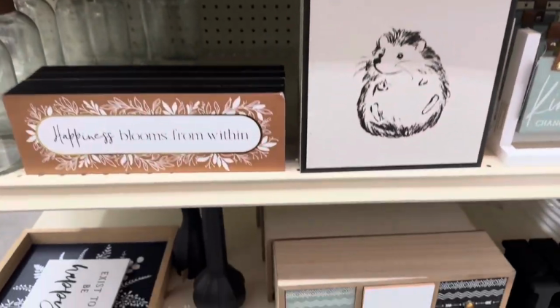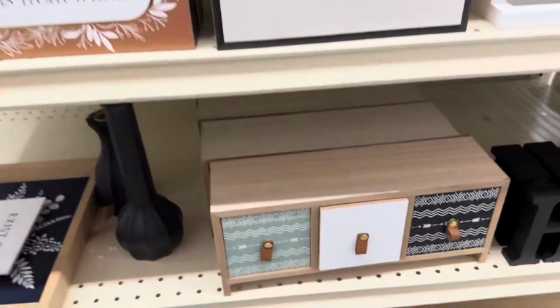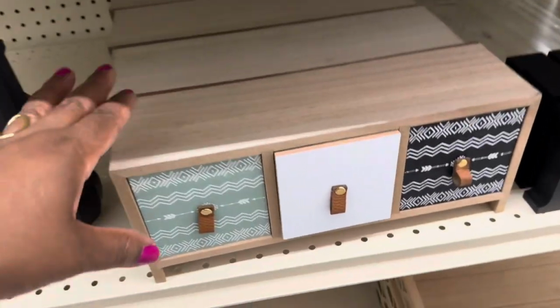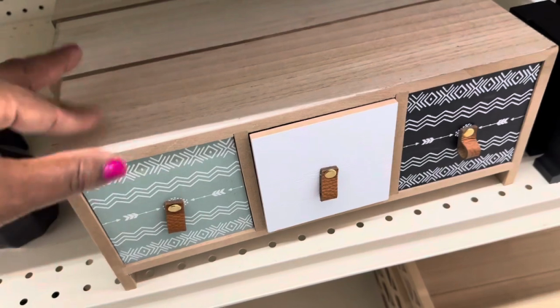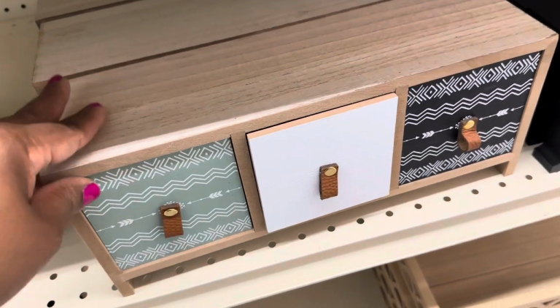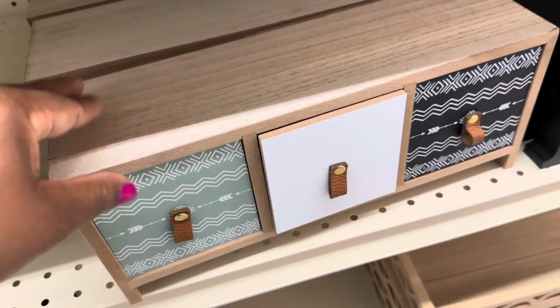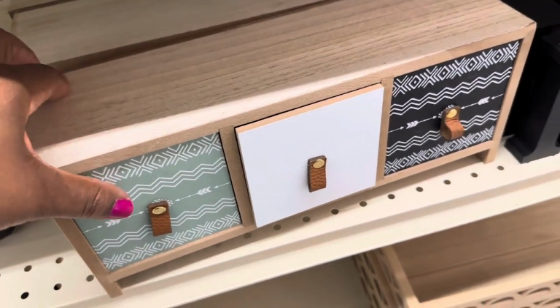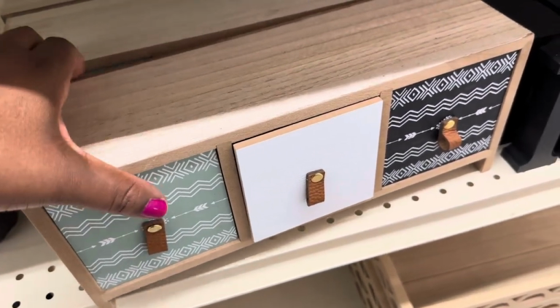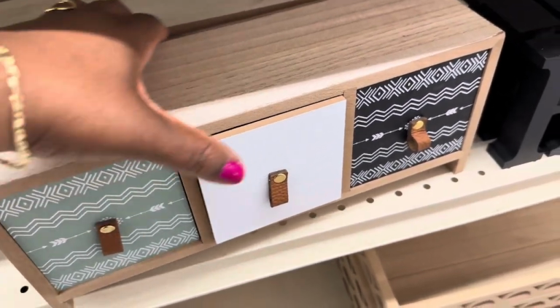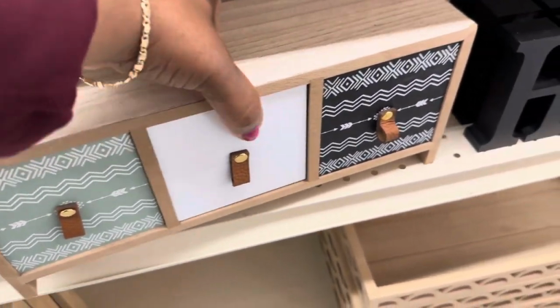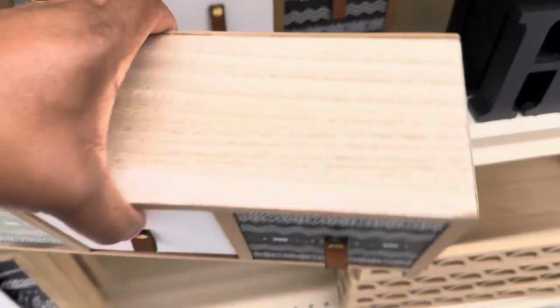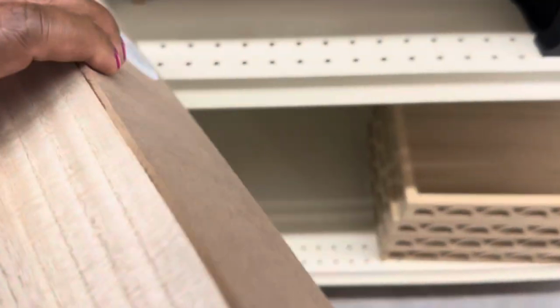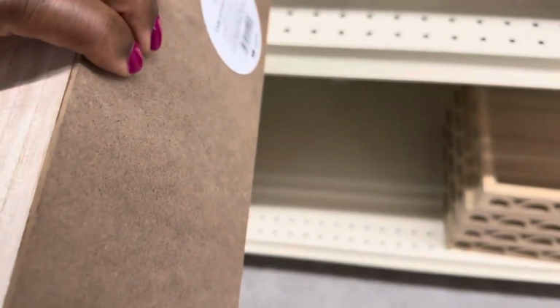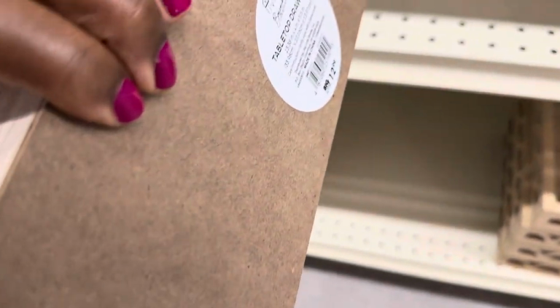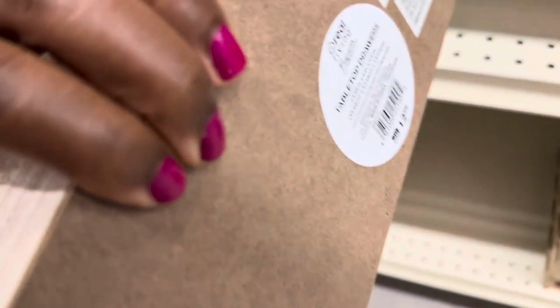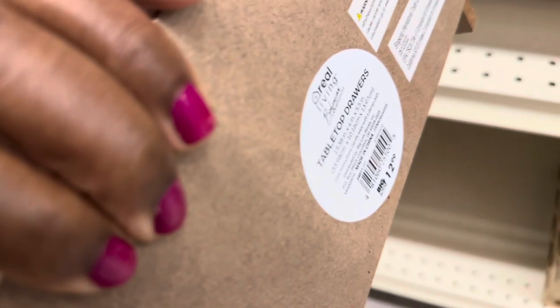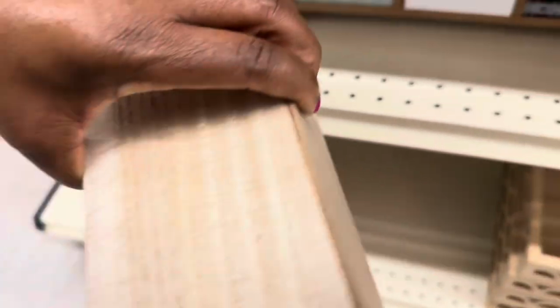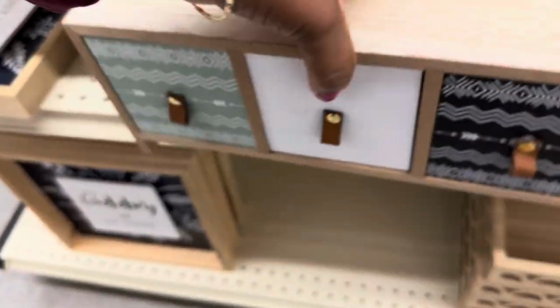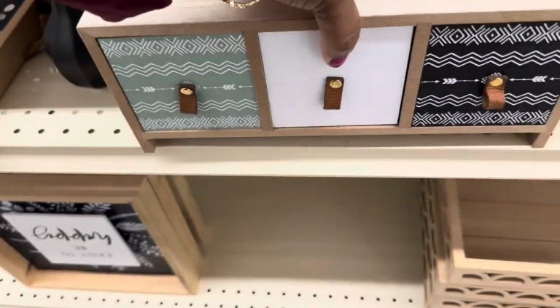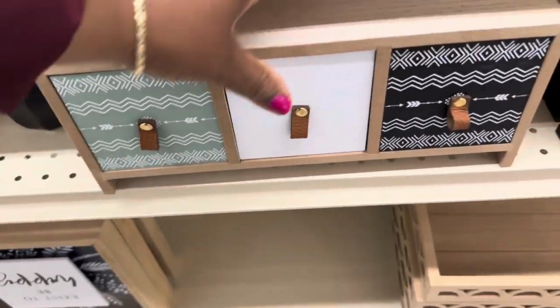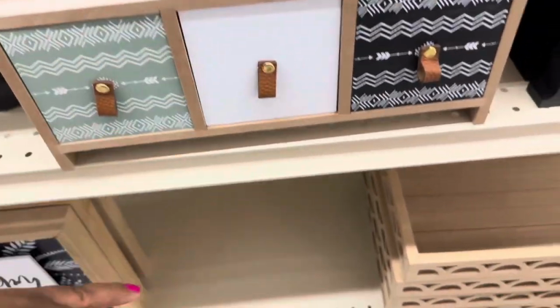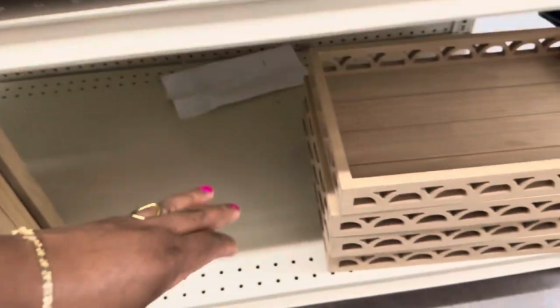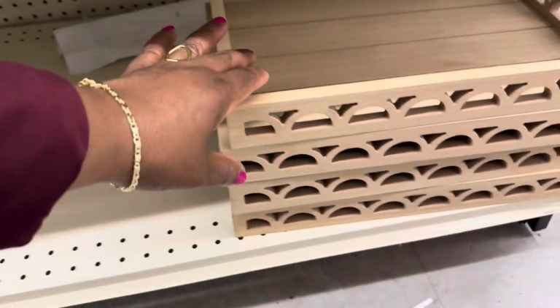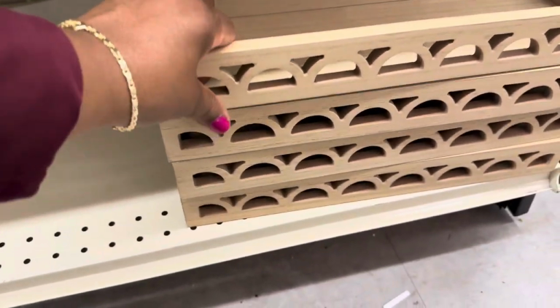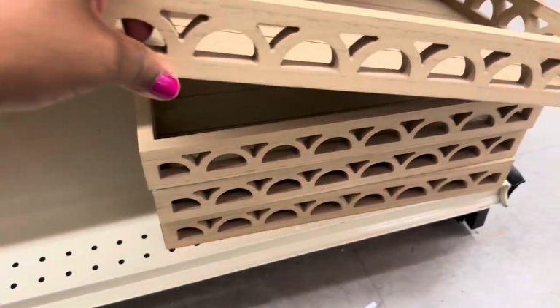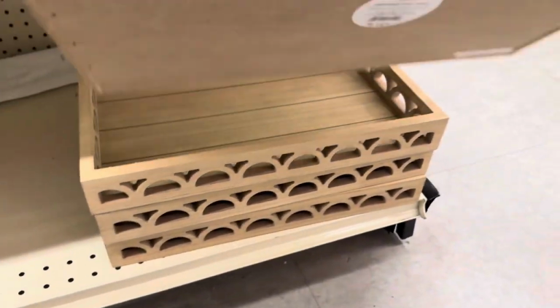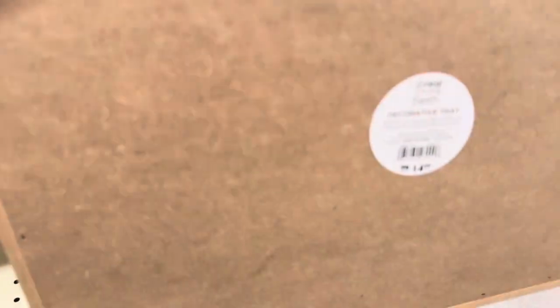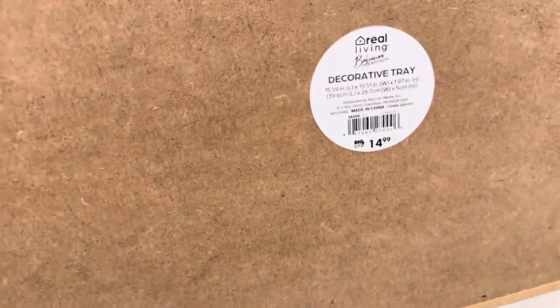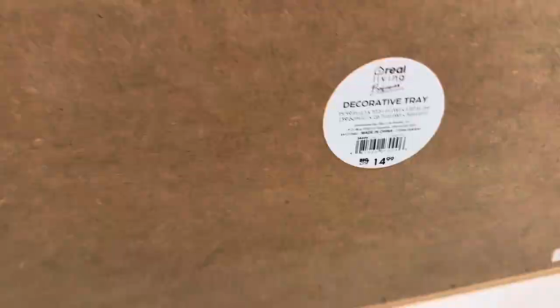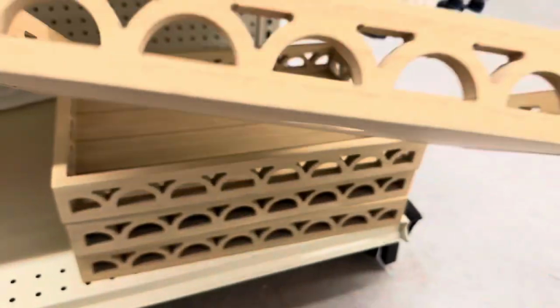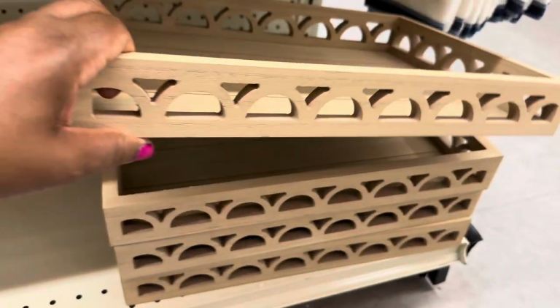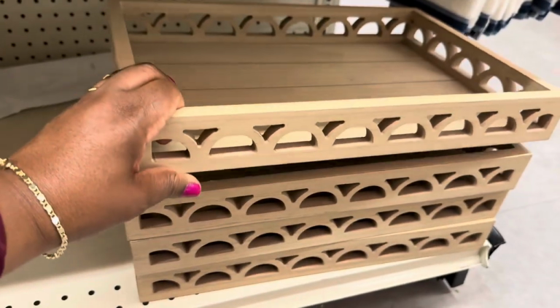This is just too cute — it looks like a console table. Isn't this cute? $12.99. I absolutely love that. This little wooden tray is $14.99.